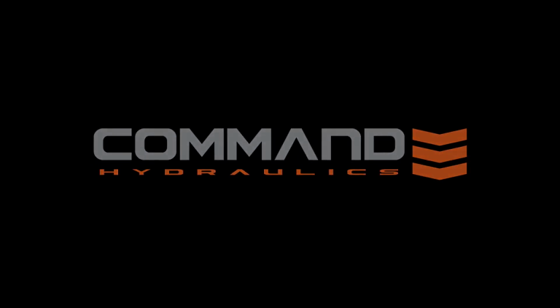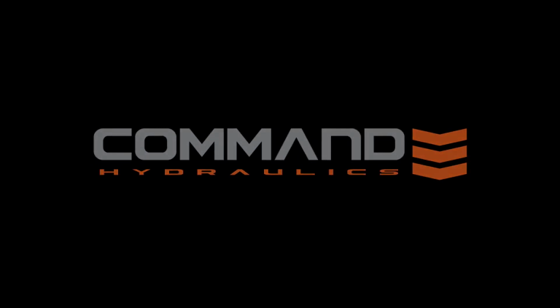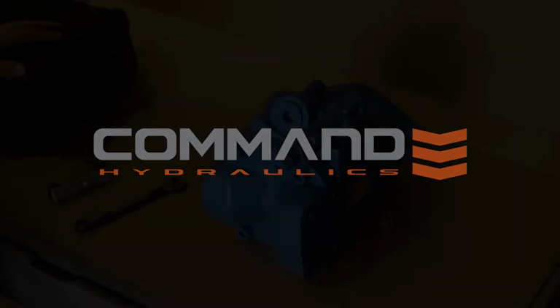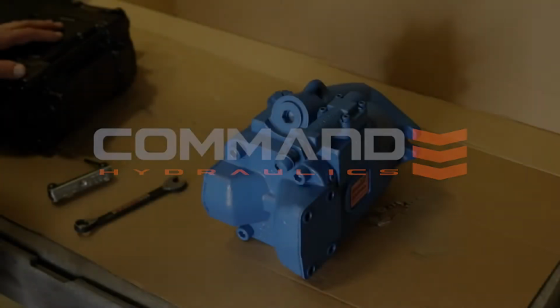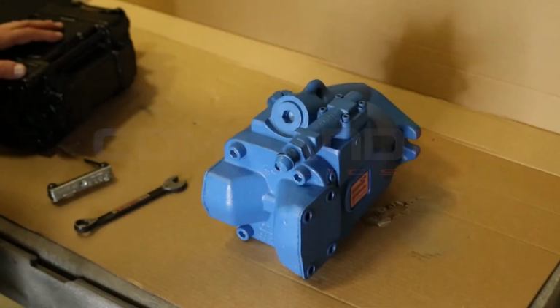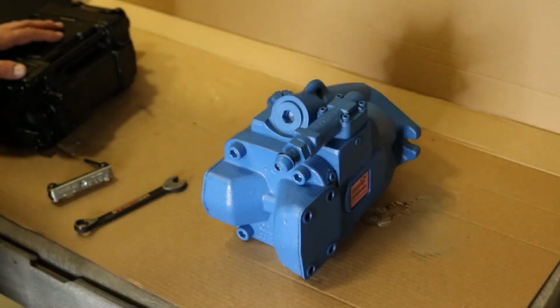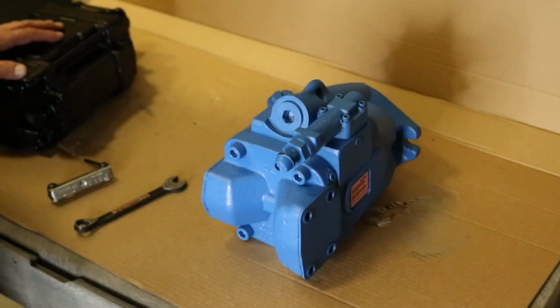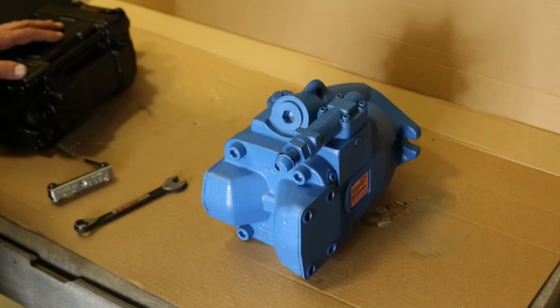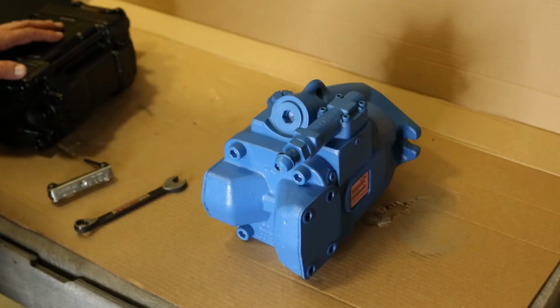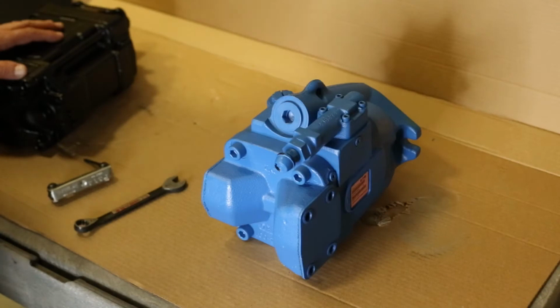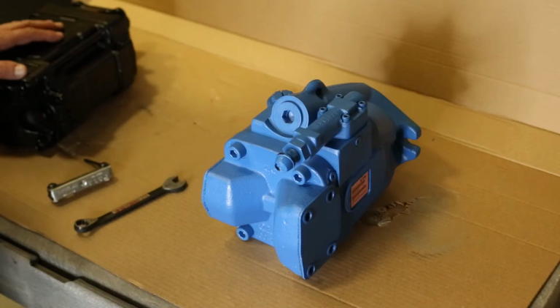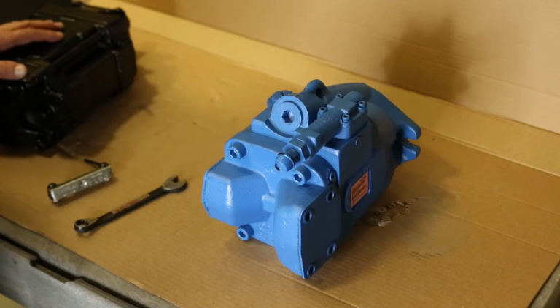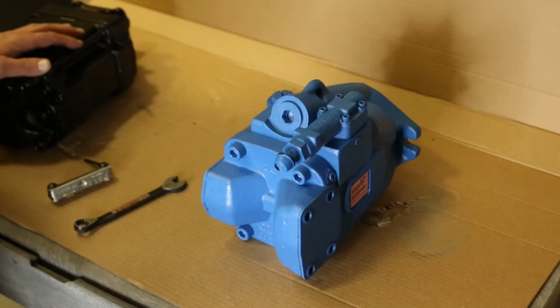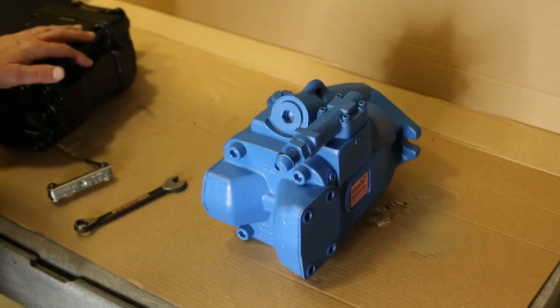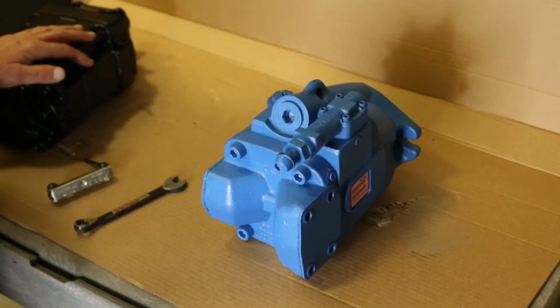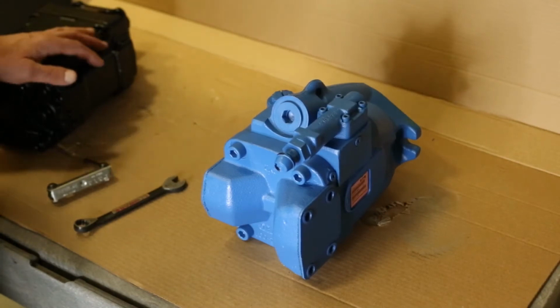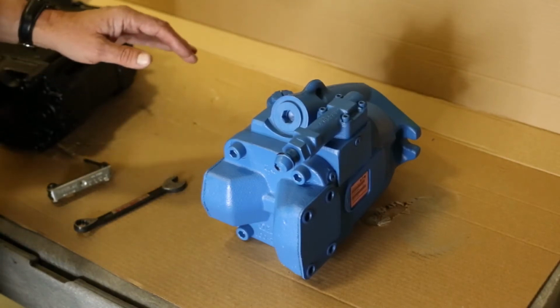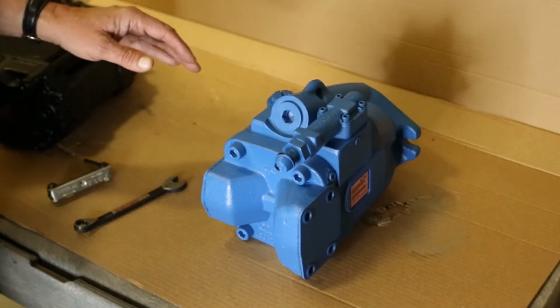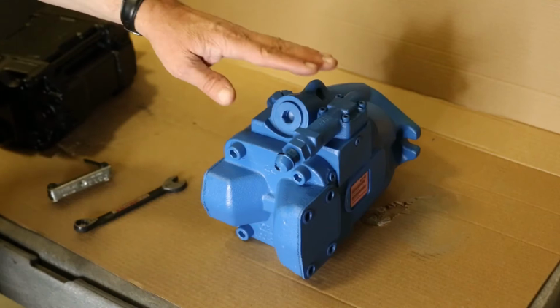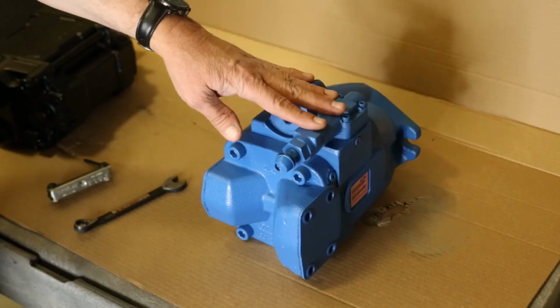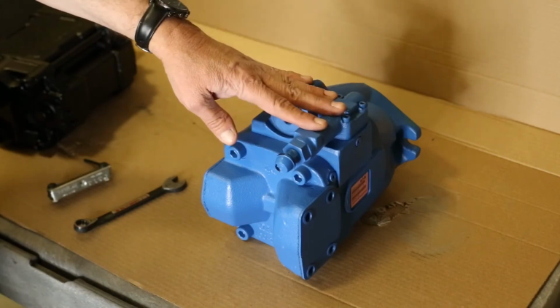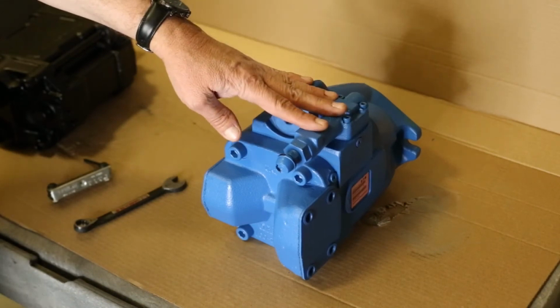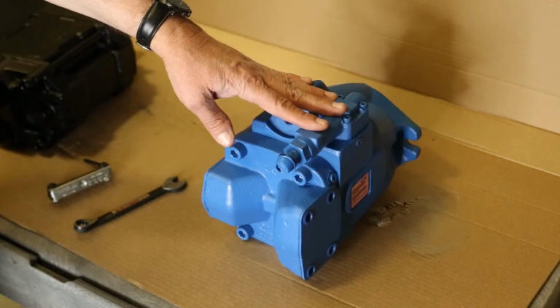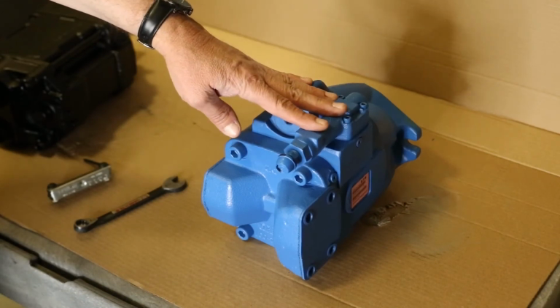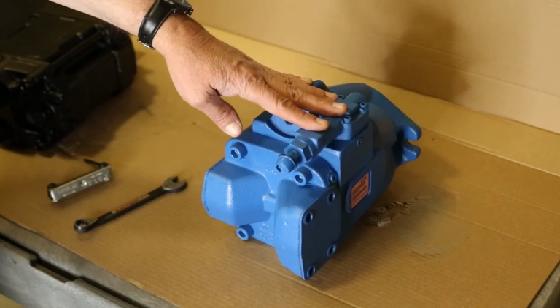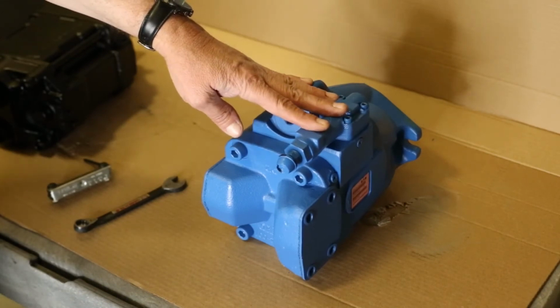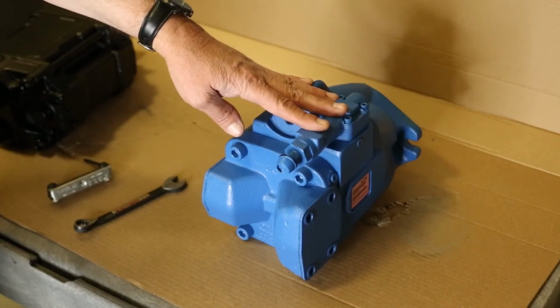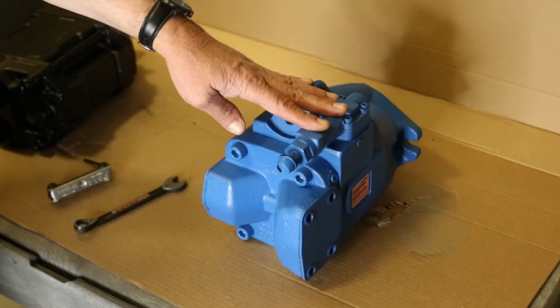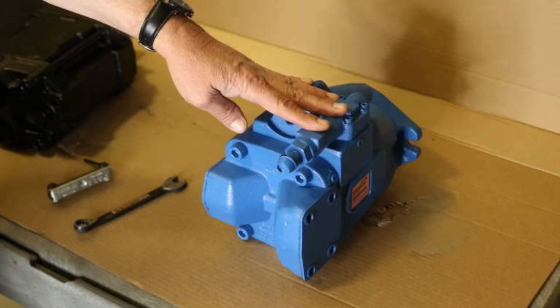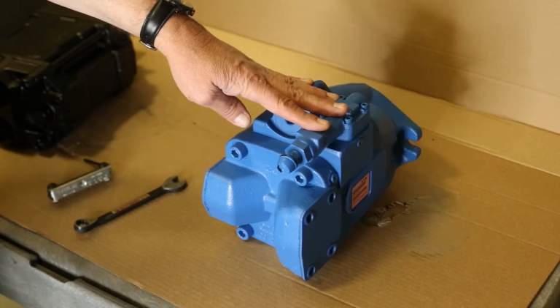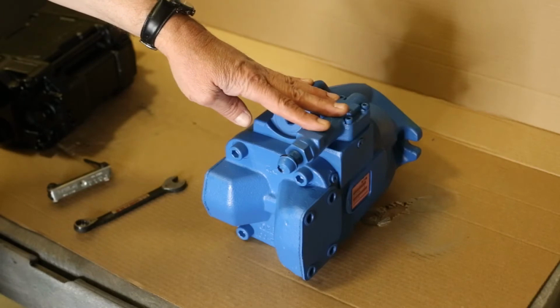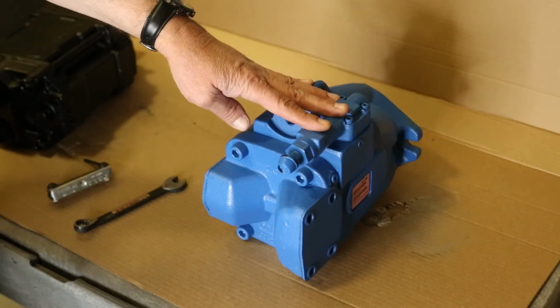Just doing a short video today to demonstrate how to adjust the pressure on the Eaton pressure compensating piston pumps. These are on the 12, 16, and 20 gallon a minute hydro boost systems. To adjust it,